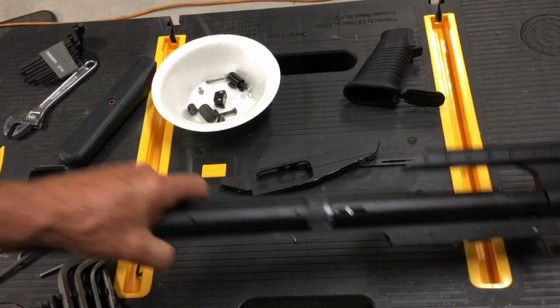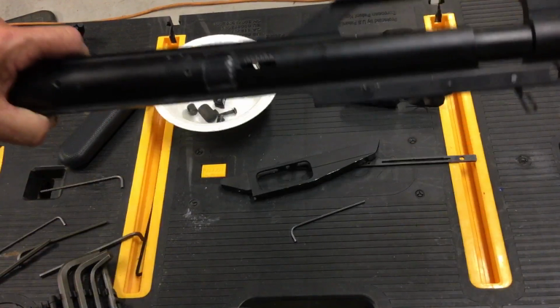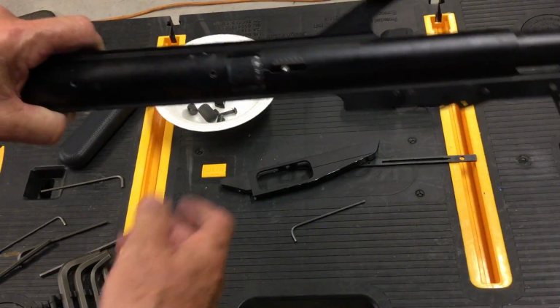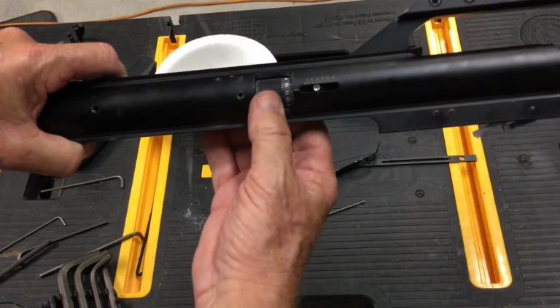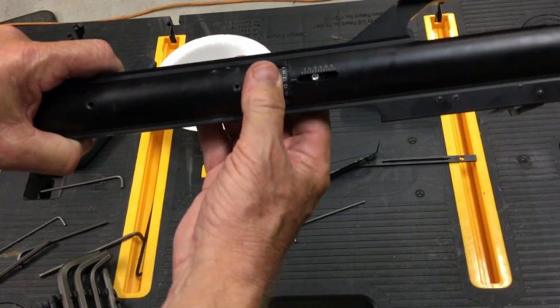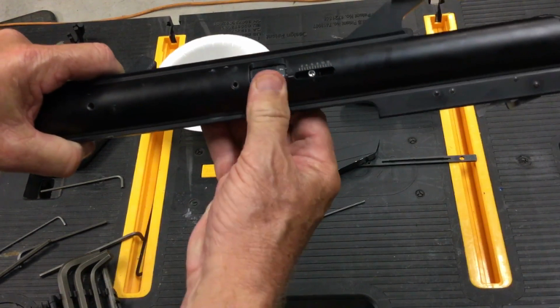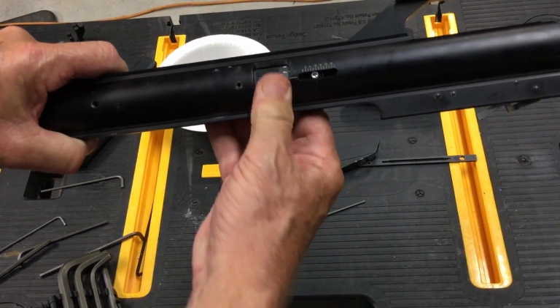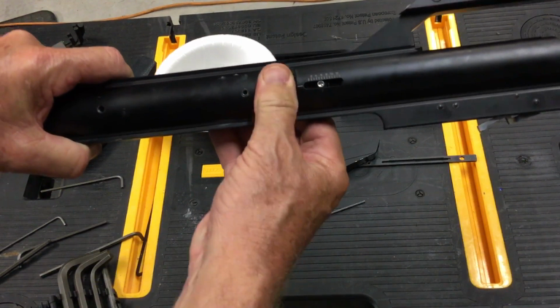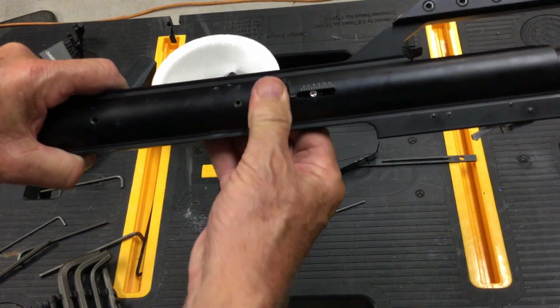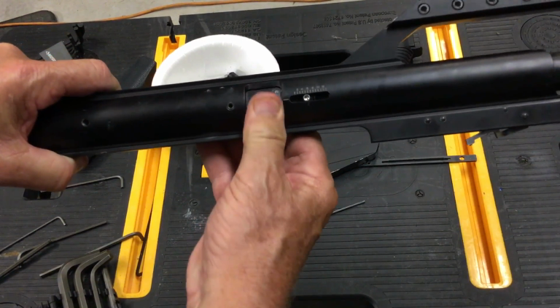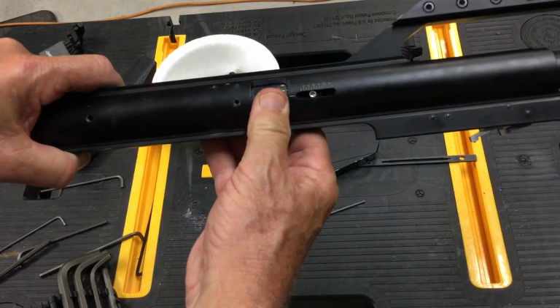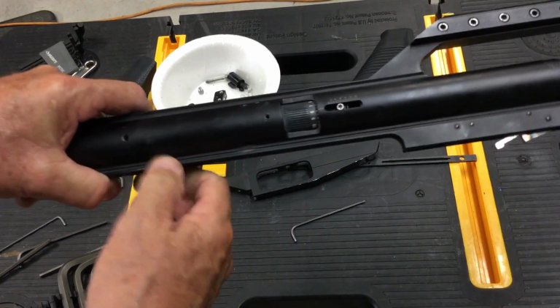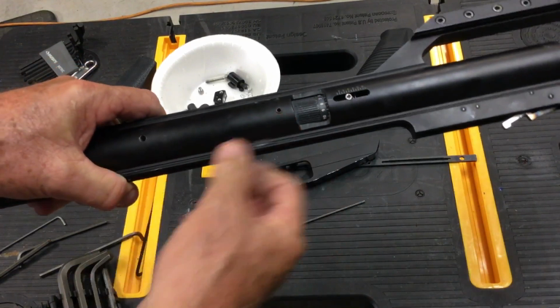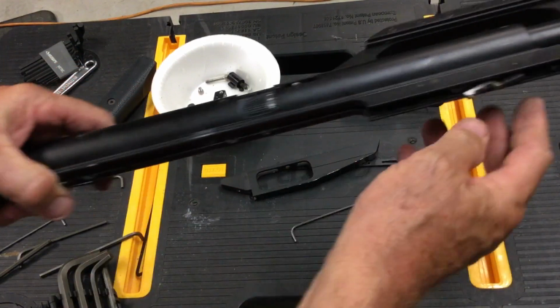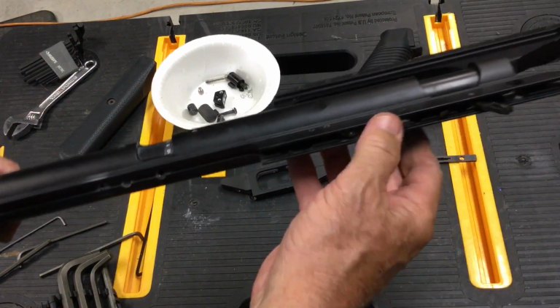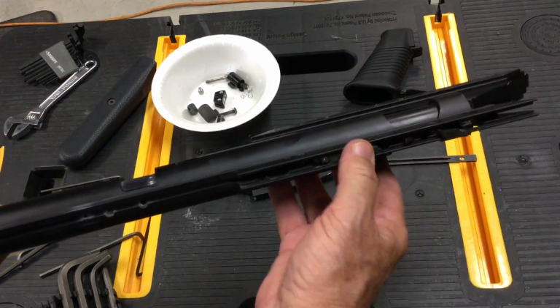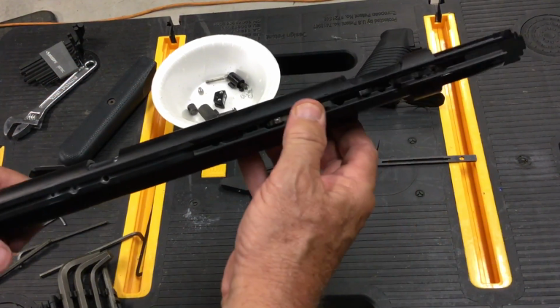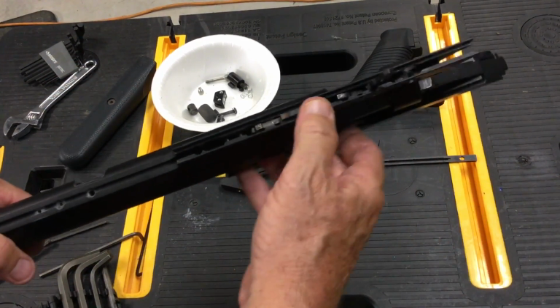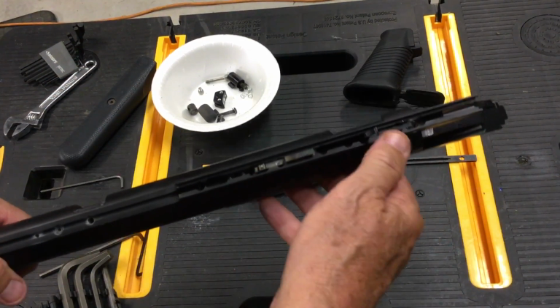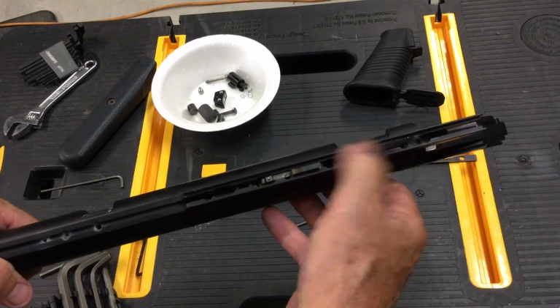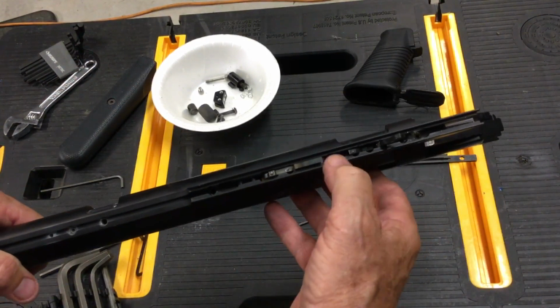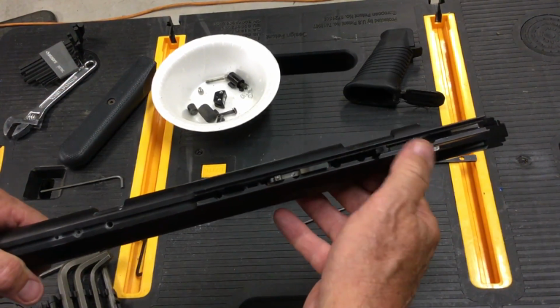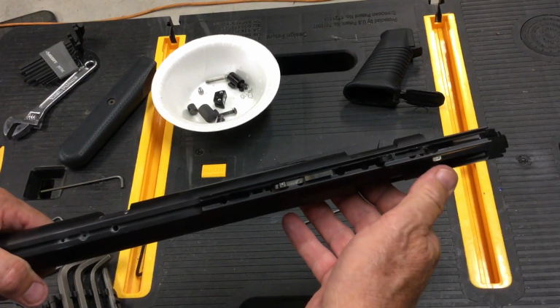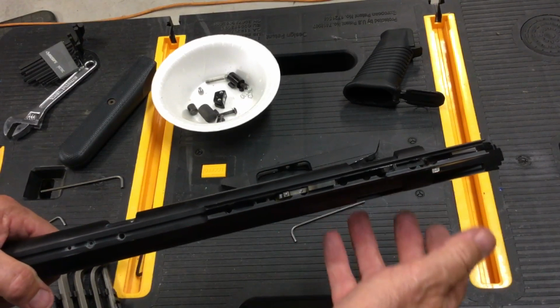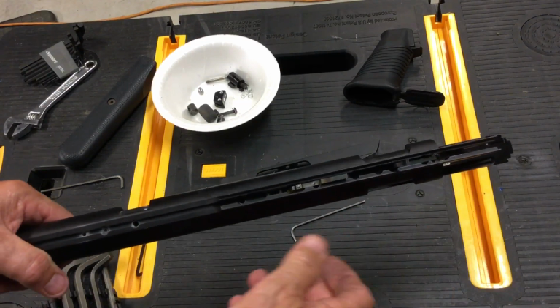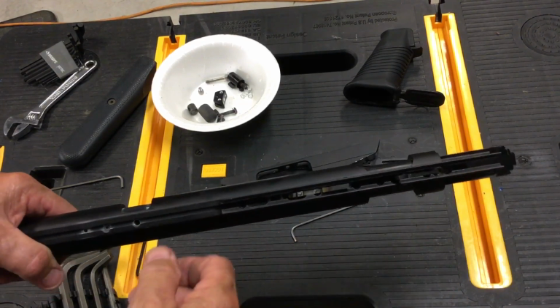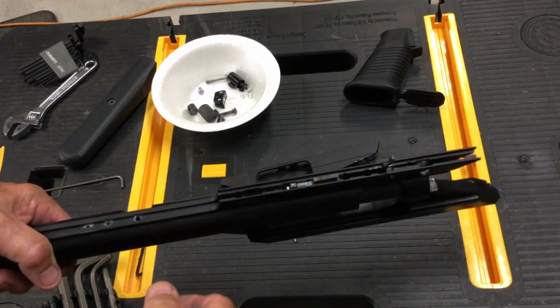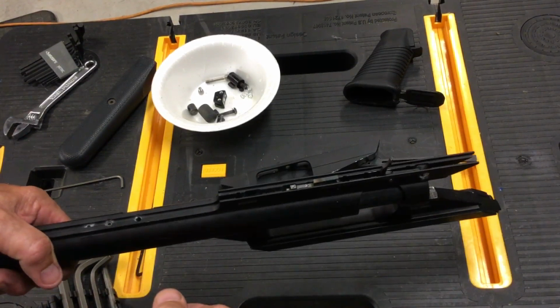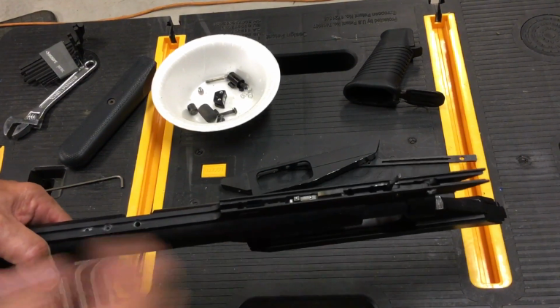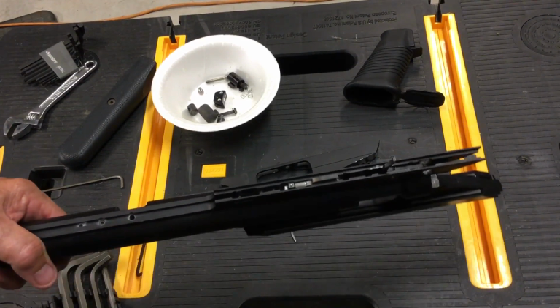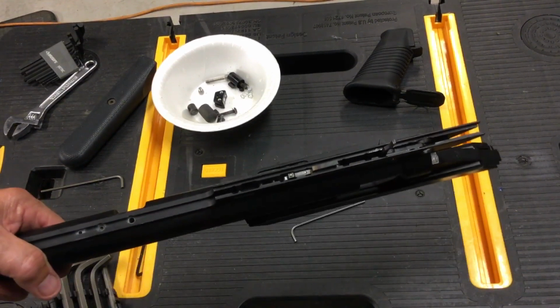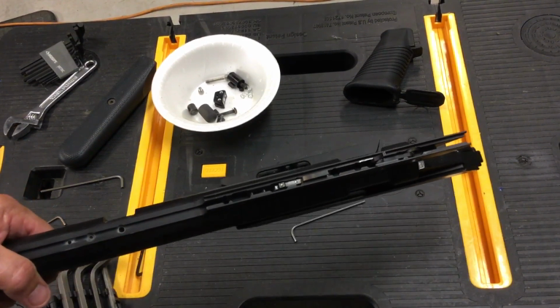So there you are — you're back assembled. Your power wheel will now move and should move. I'll put the rest of the screws in and put the trigger assembly back together, and I'll show you how to do that in another video. Hope this works out well for you.